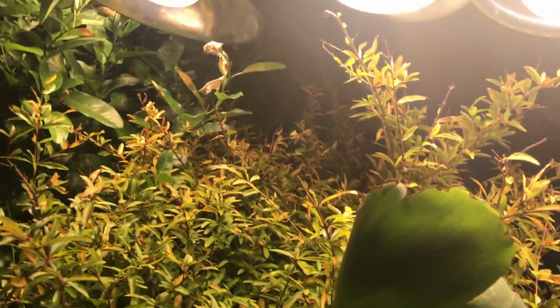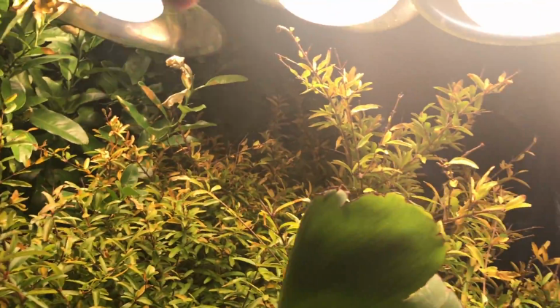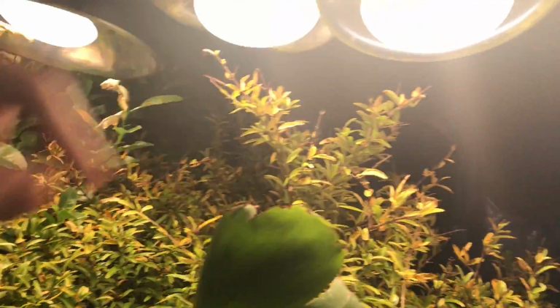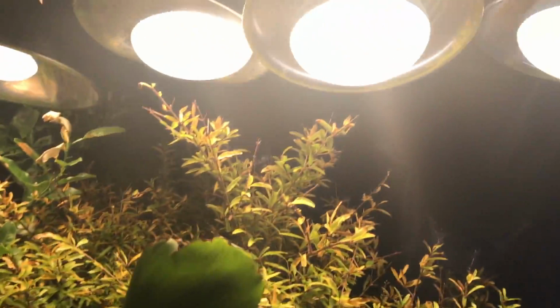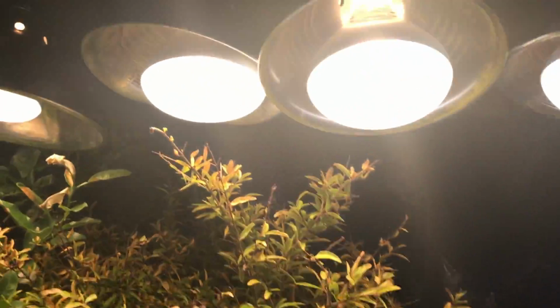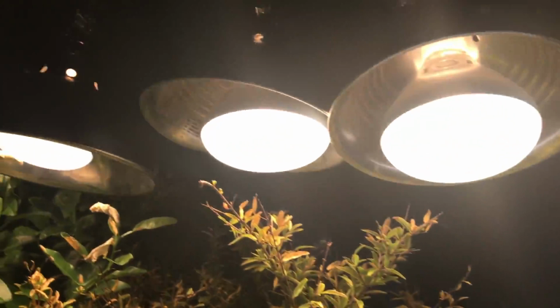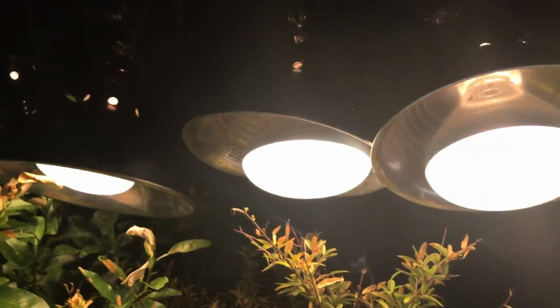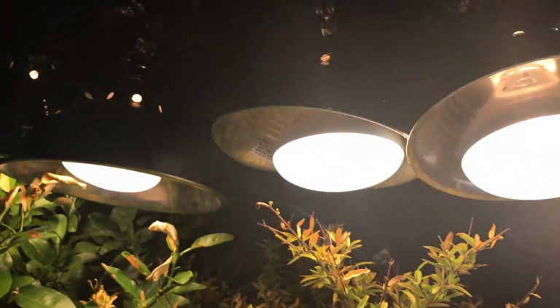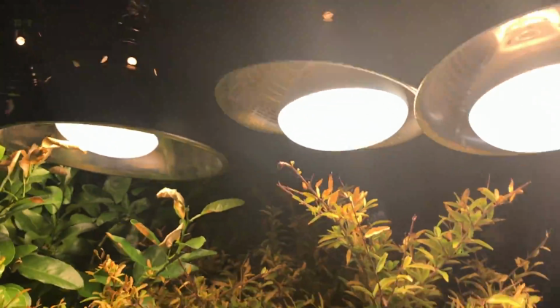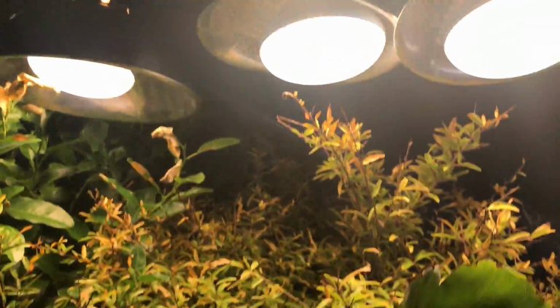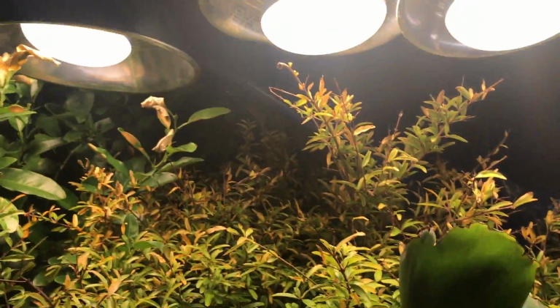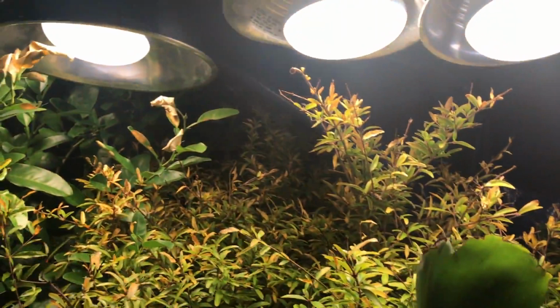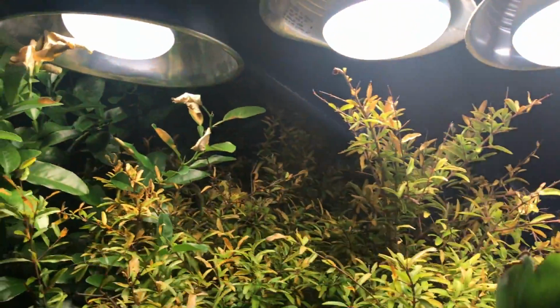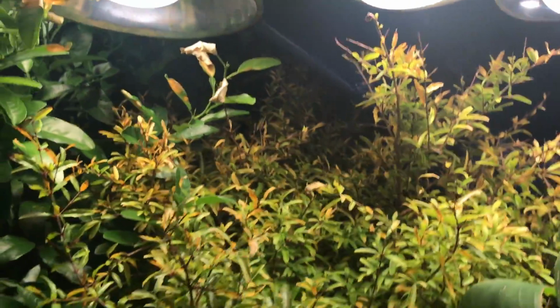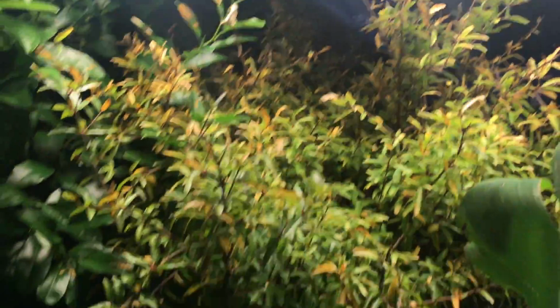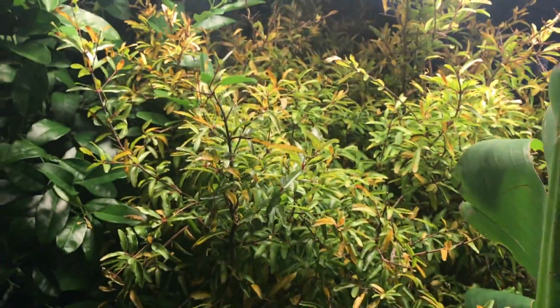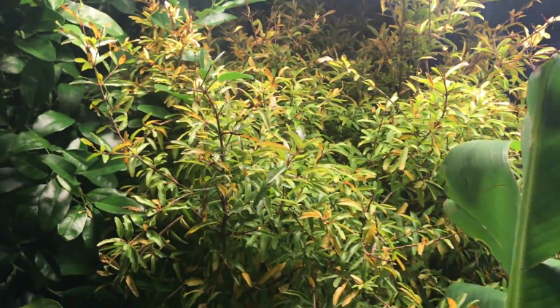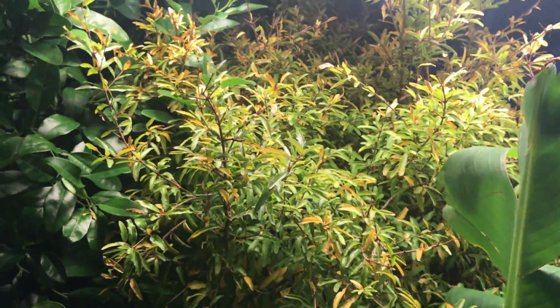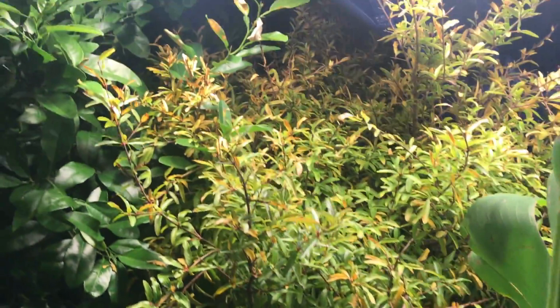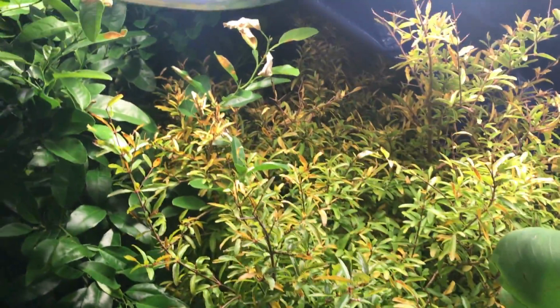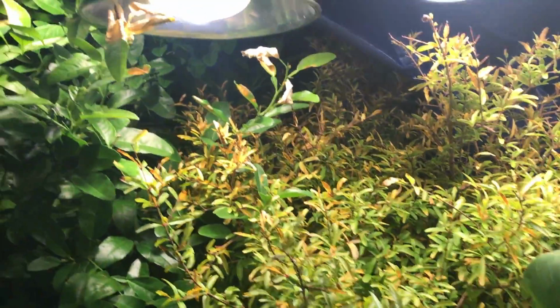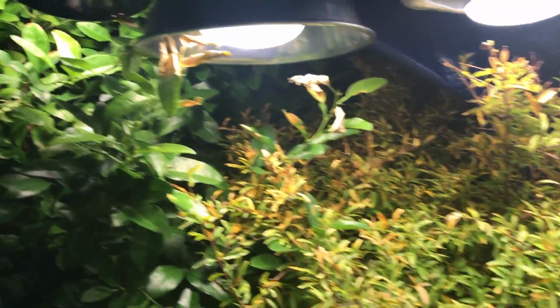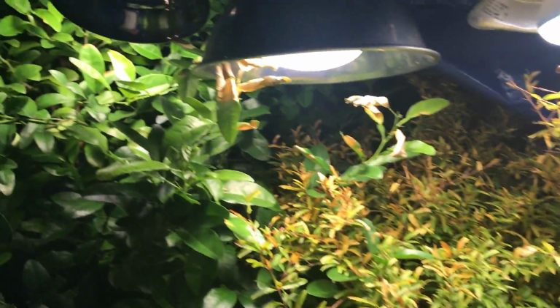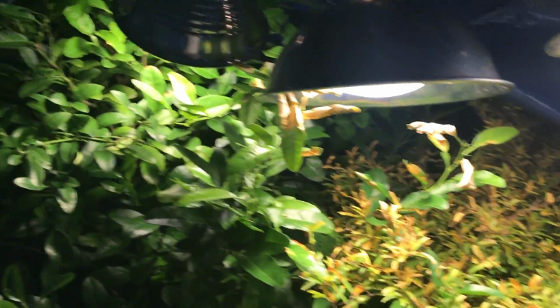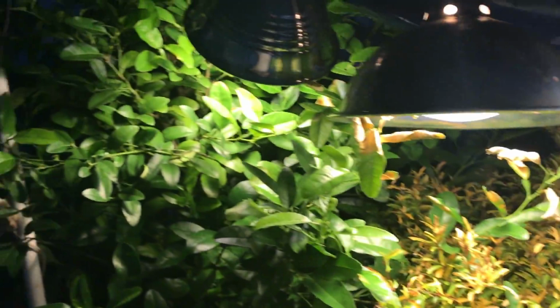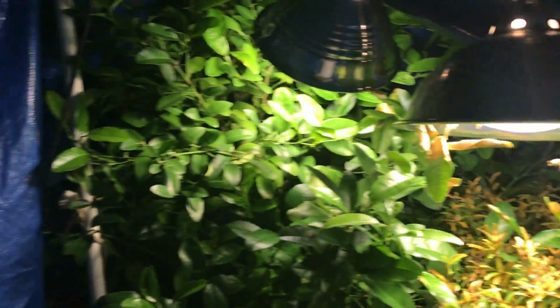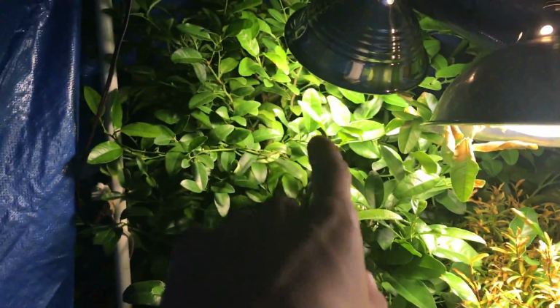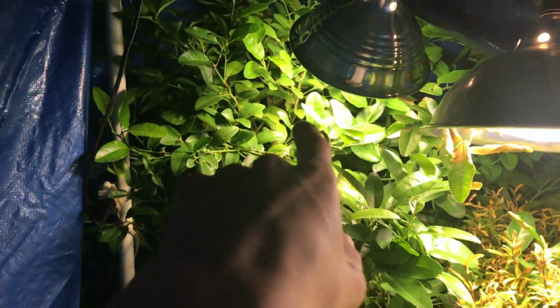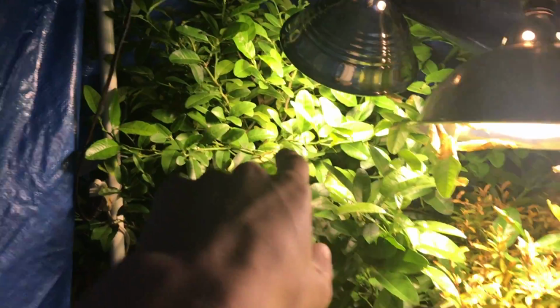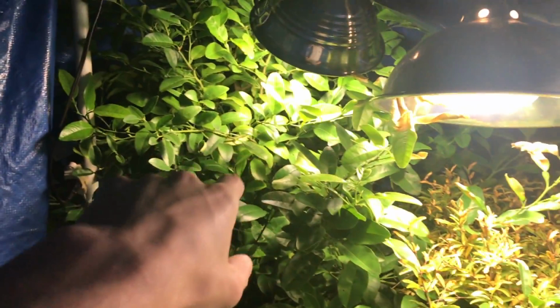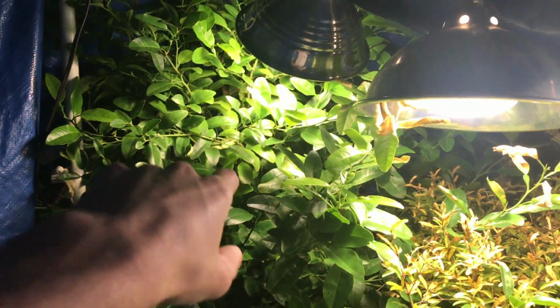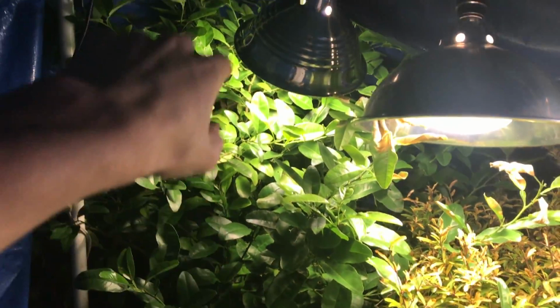We've got five of them. Got three new lights yesterday. Doing really good keeping all the heat in. Got the orange tree back there doing really good.